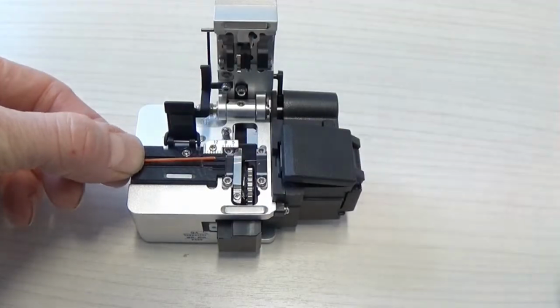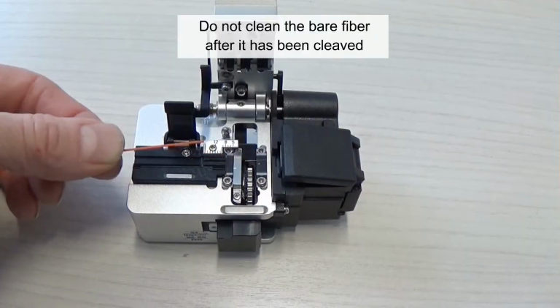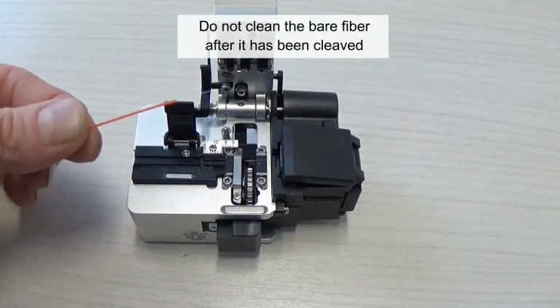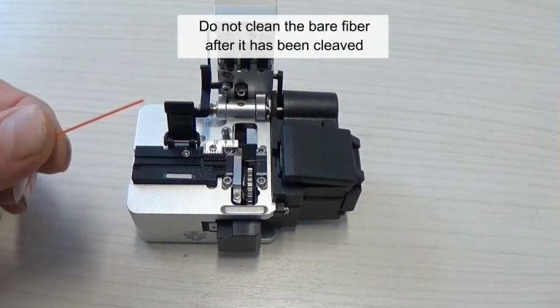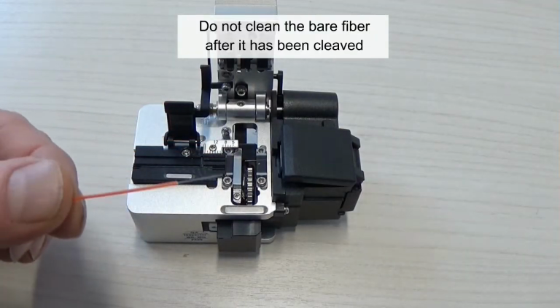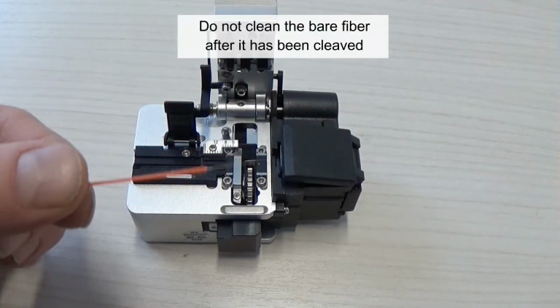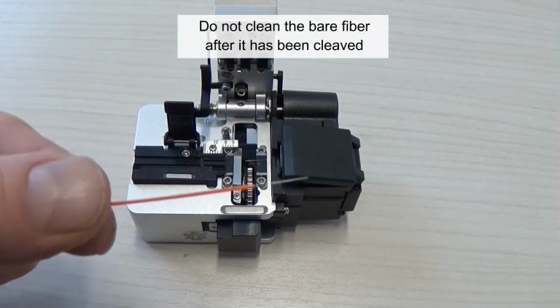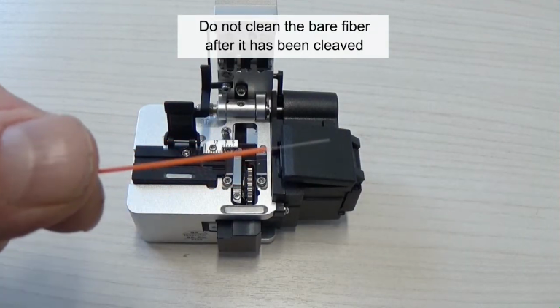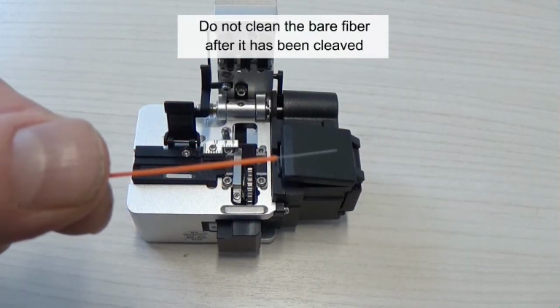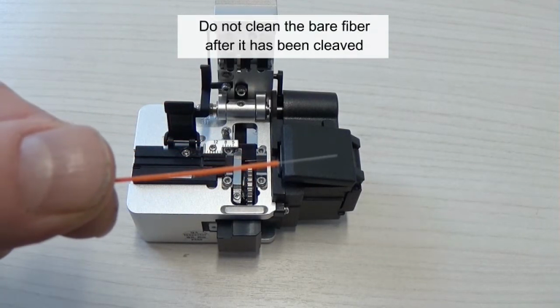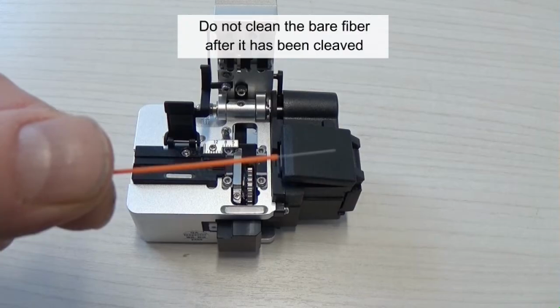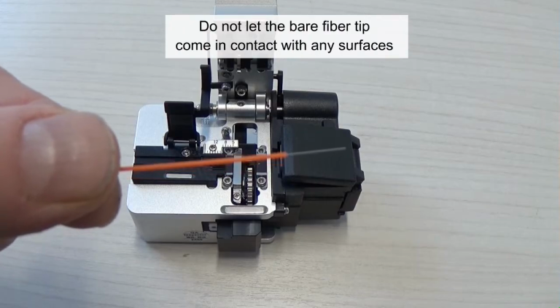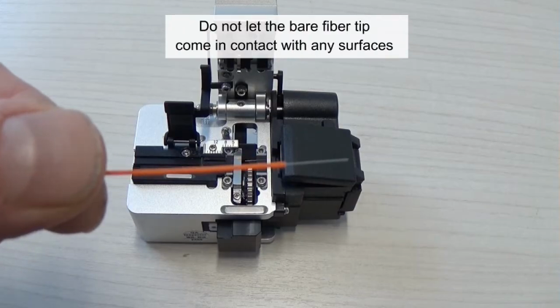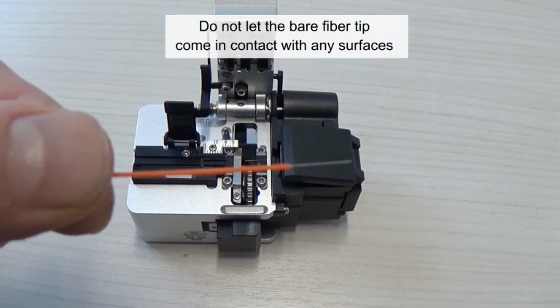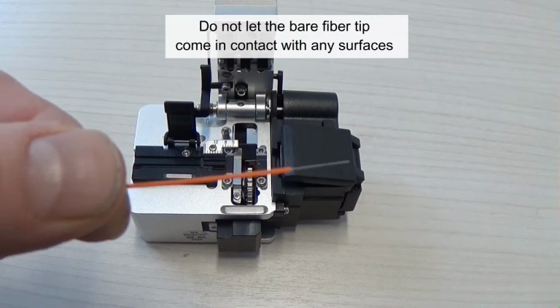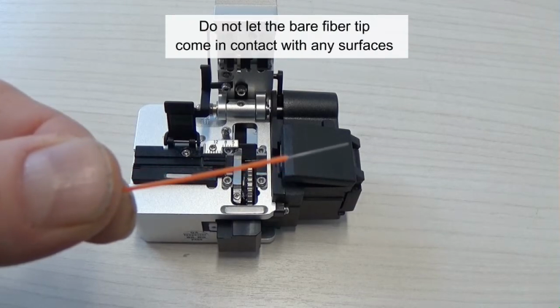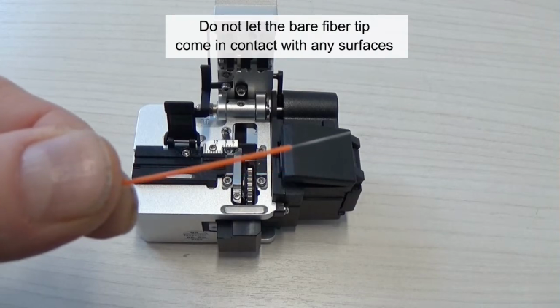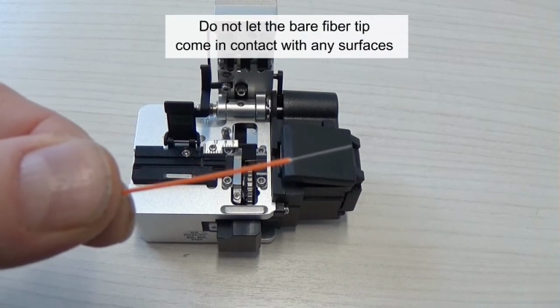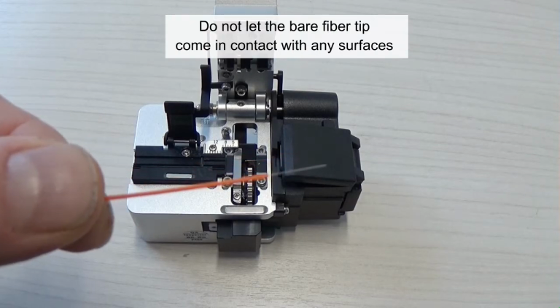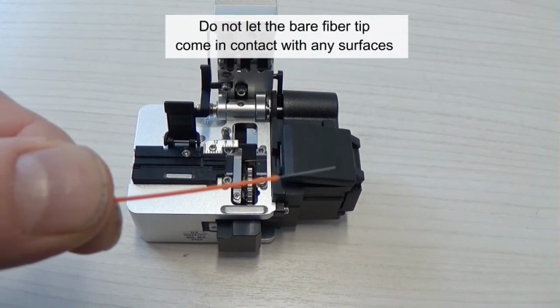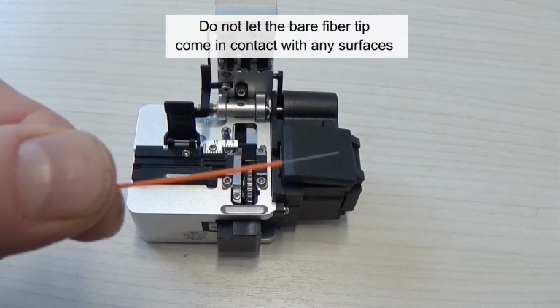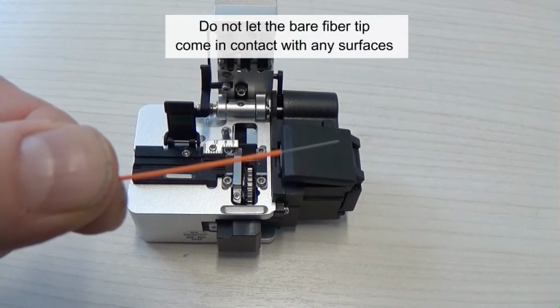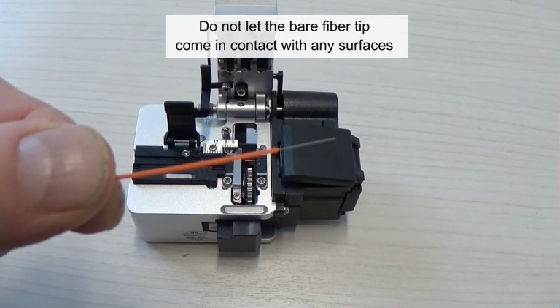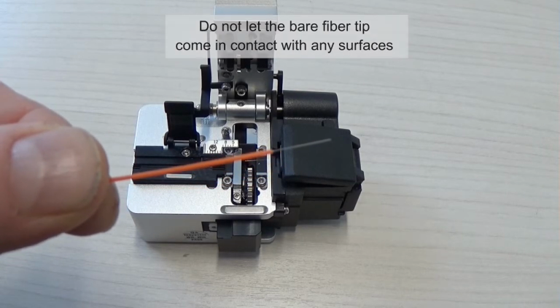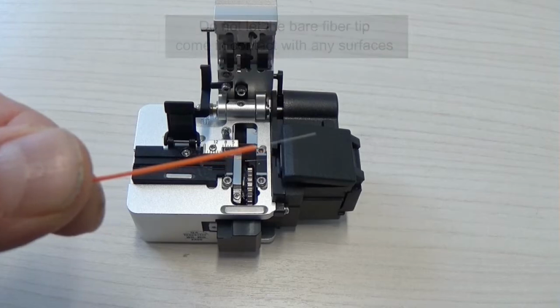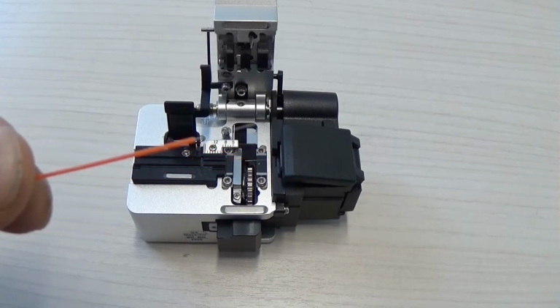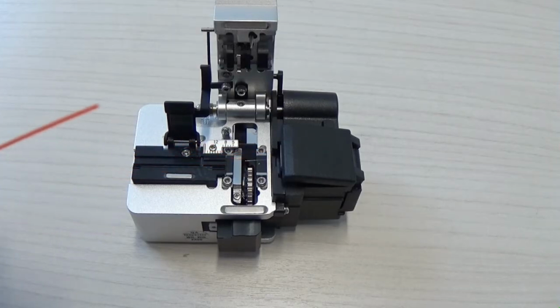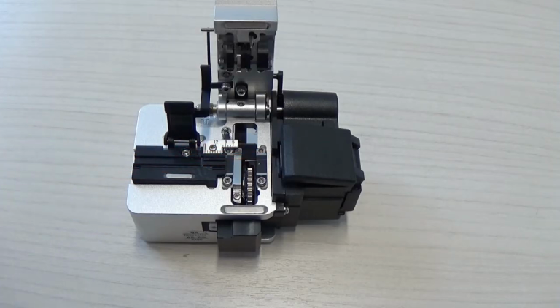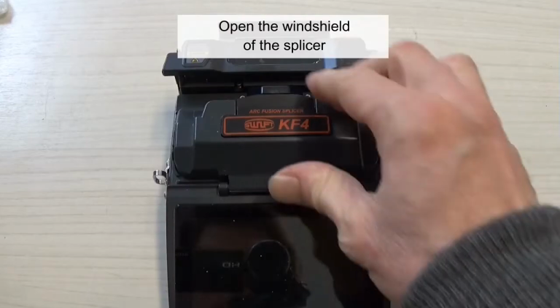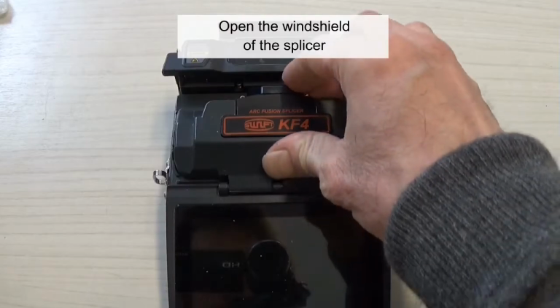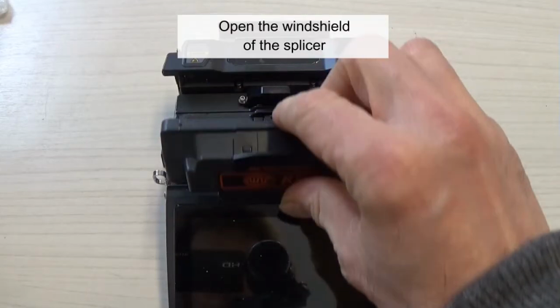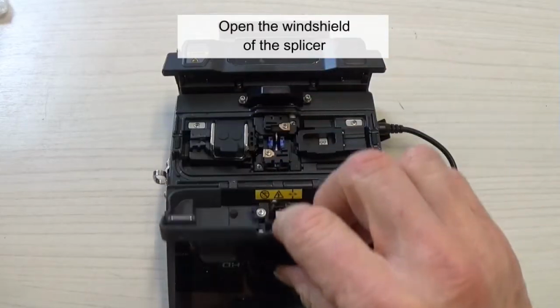Do not clean the bare fiber after it has been cleaved. Don't let the bare fiber tip come in contact with any surfaces. Open the windshield of the splicer.